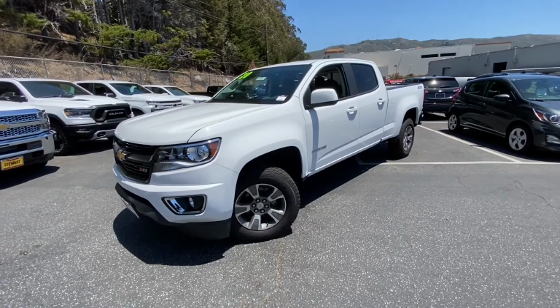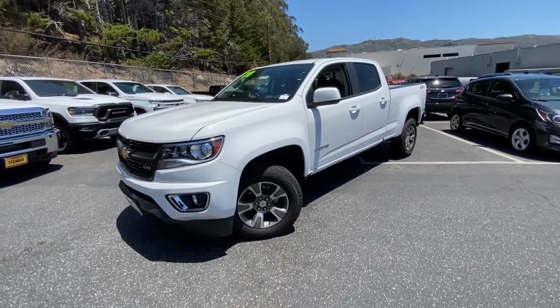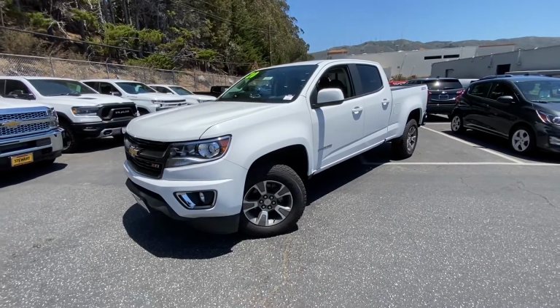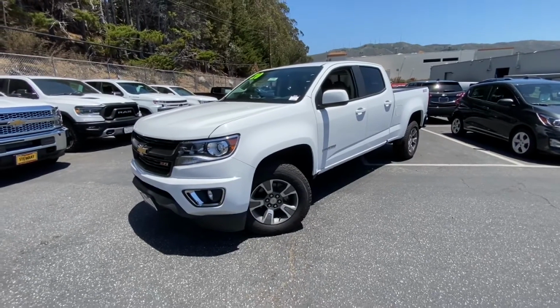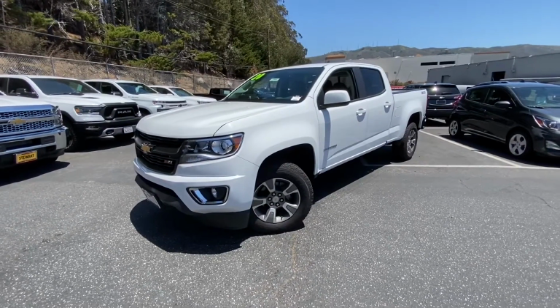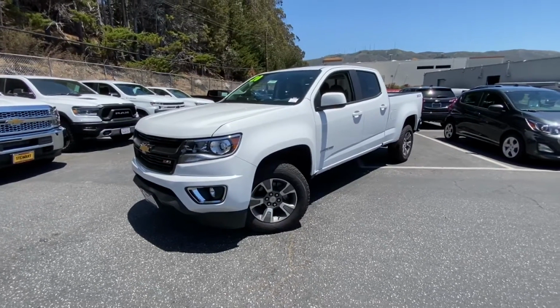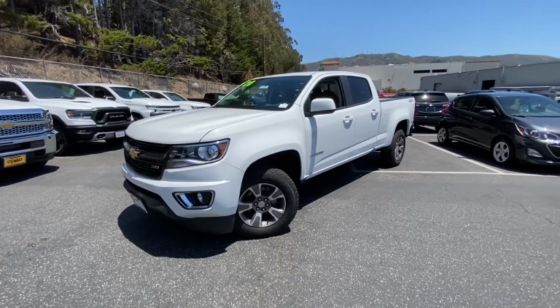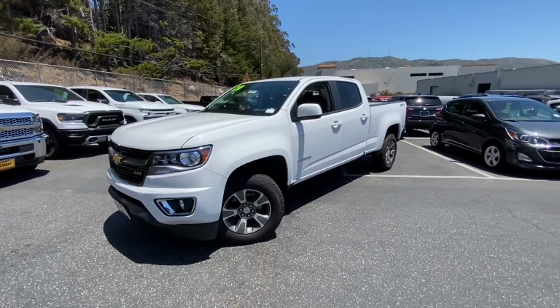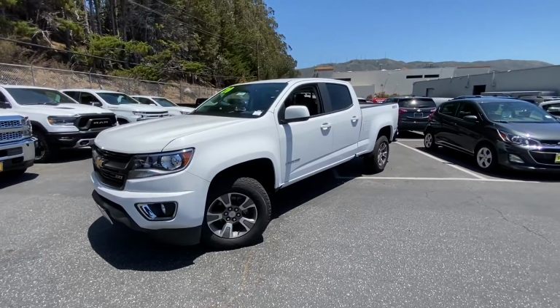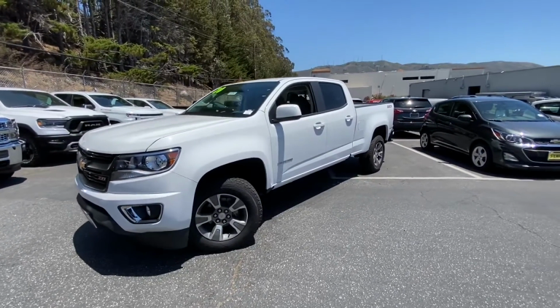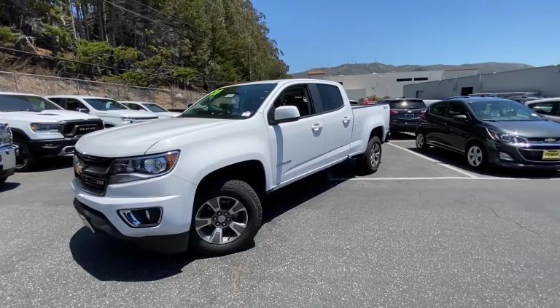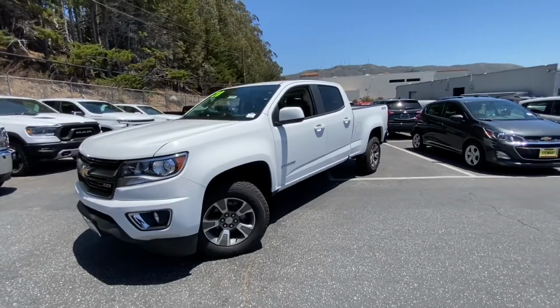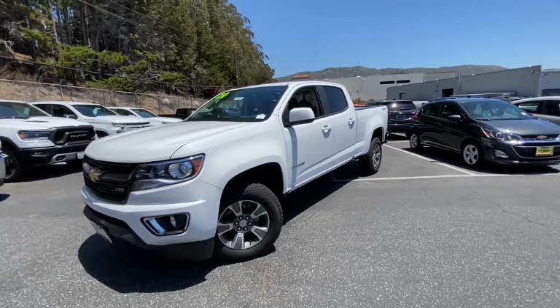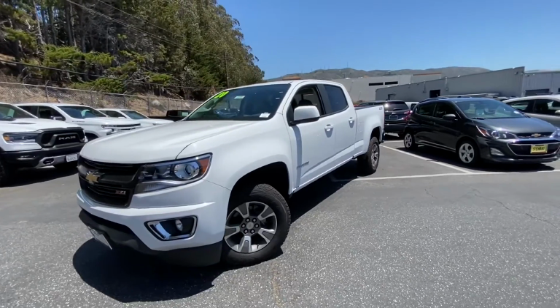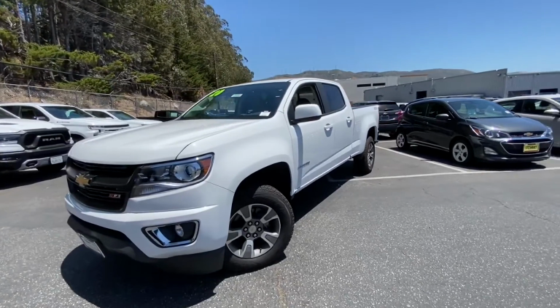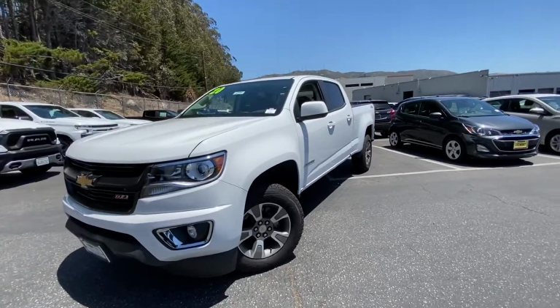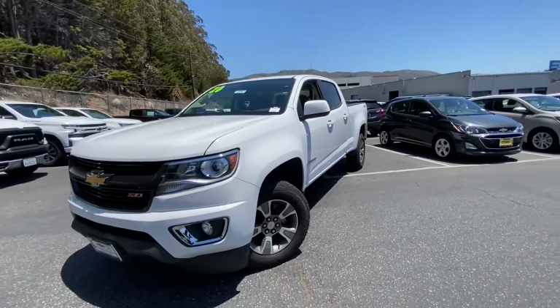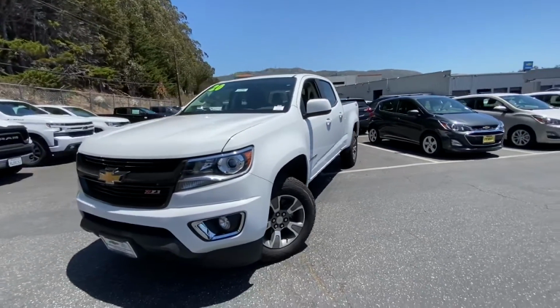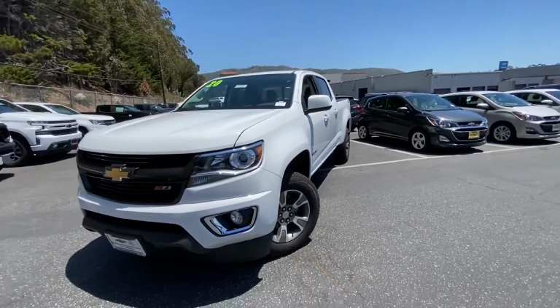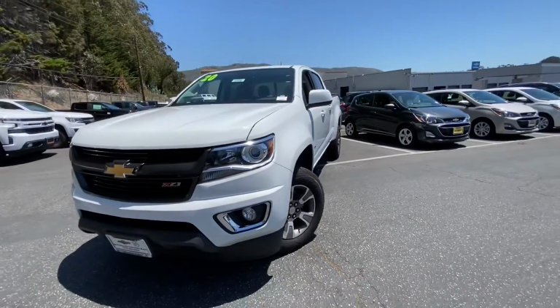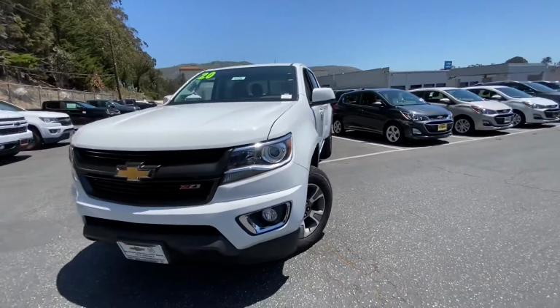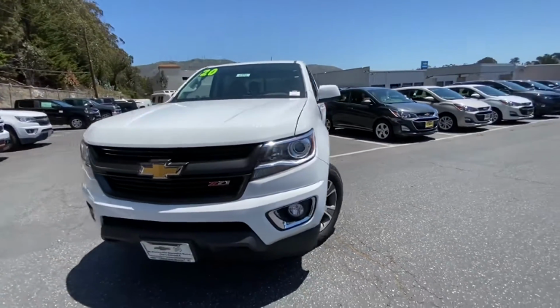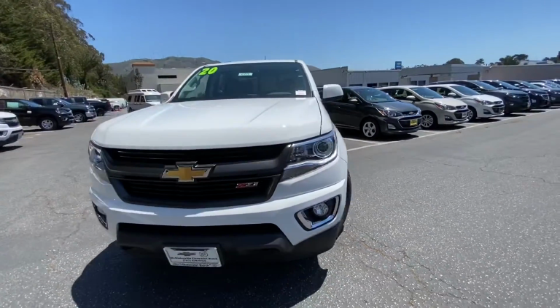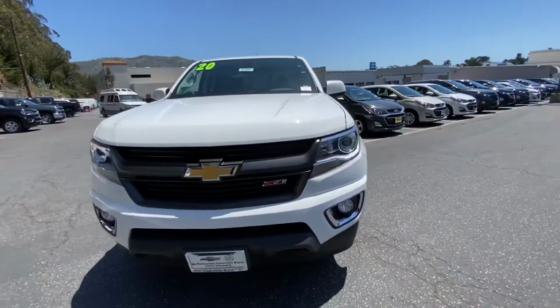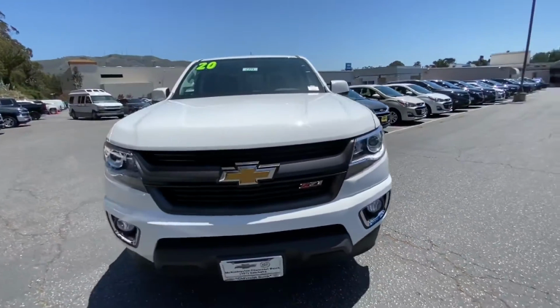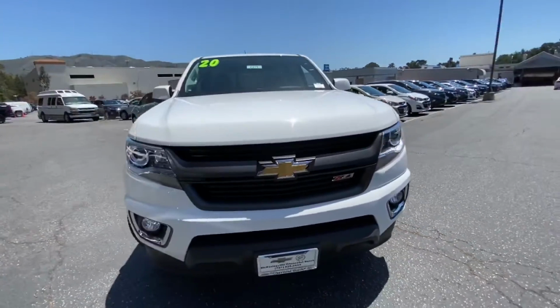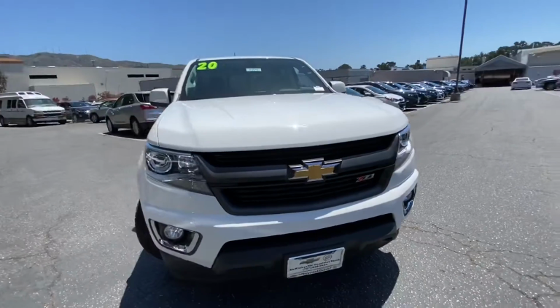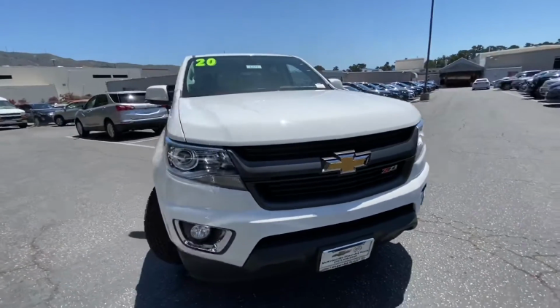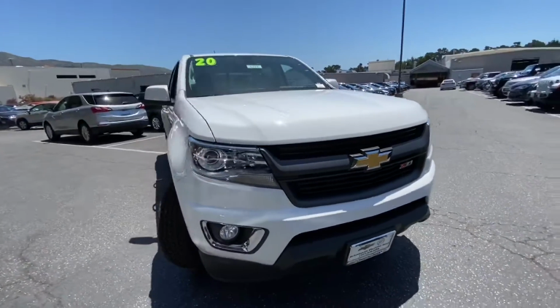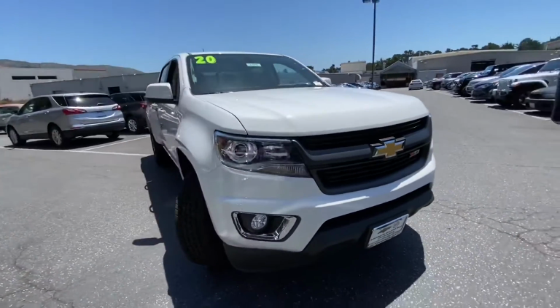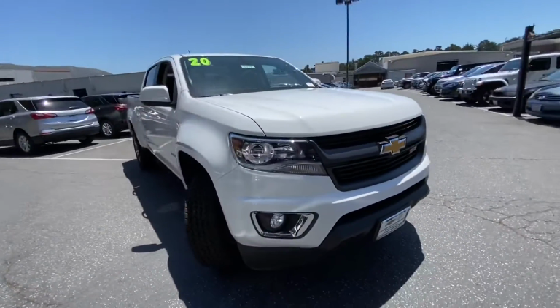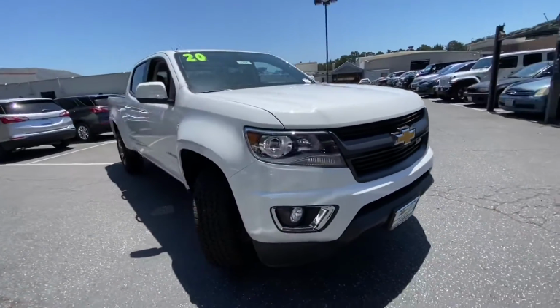In the Z71 package with the crew cab standard box, equipped with the V6 engine. Let's take a quick walk around — exterior color is the summit white, super clean.